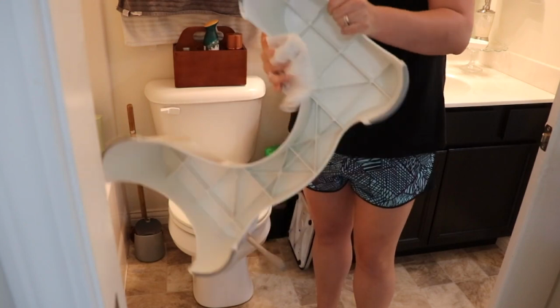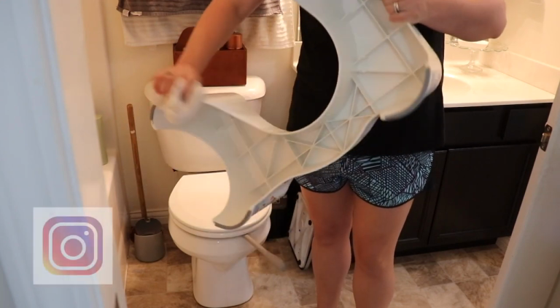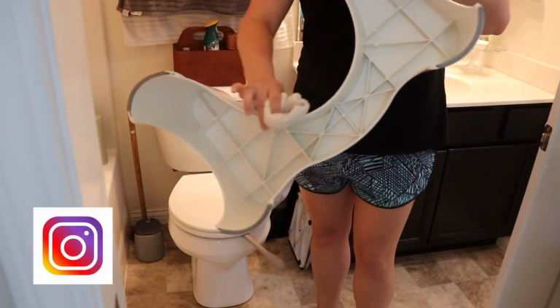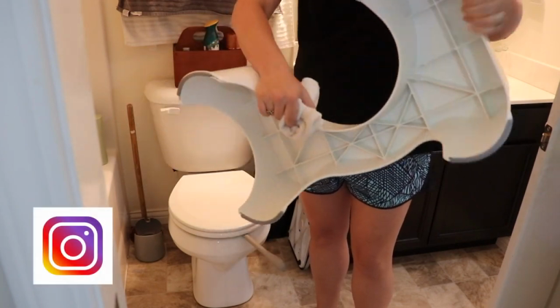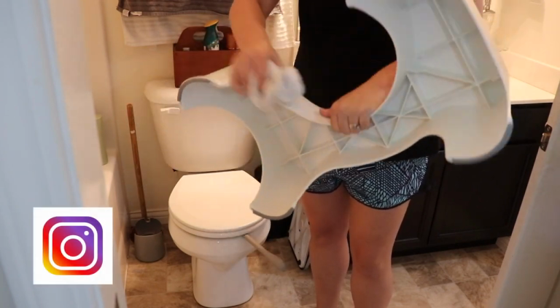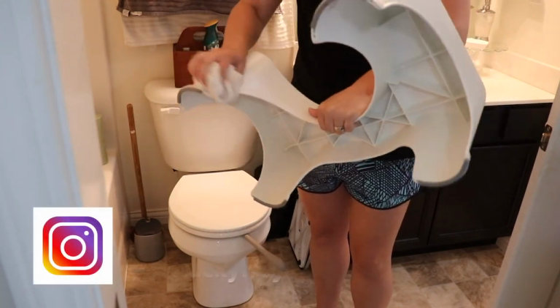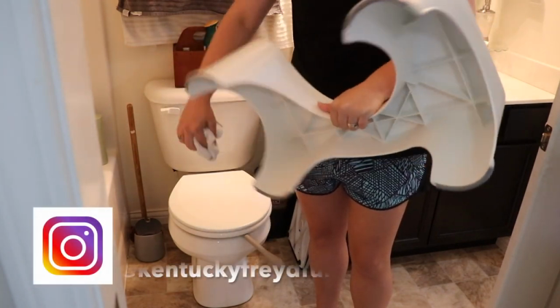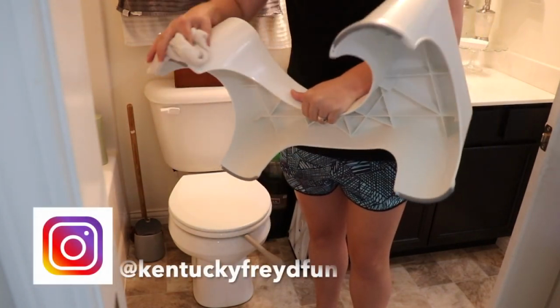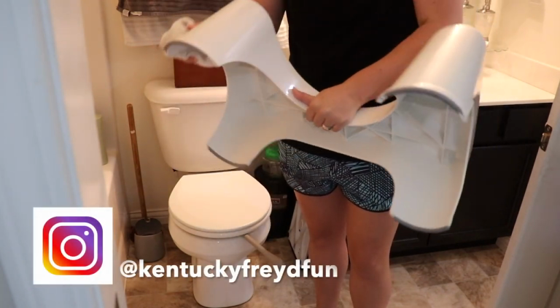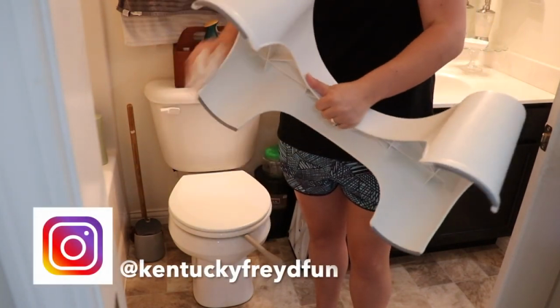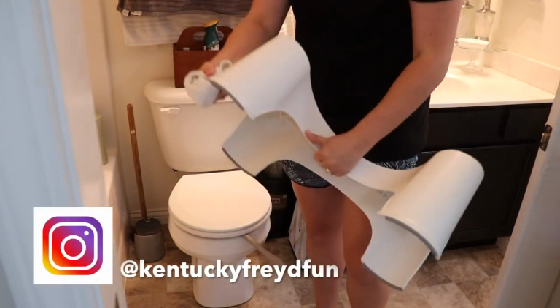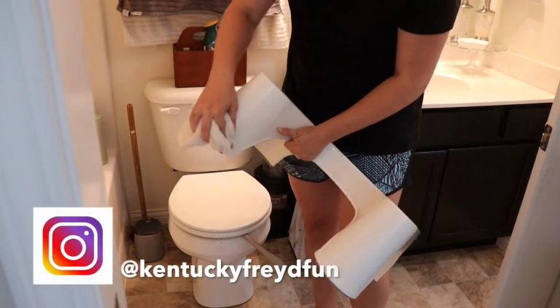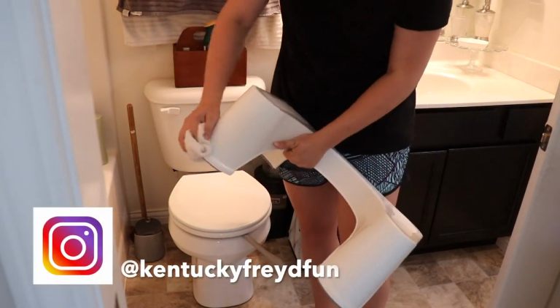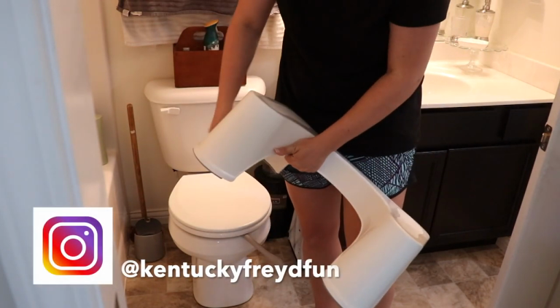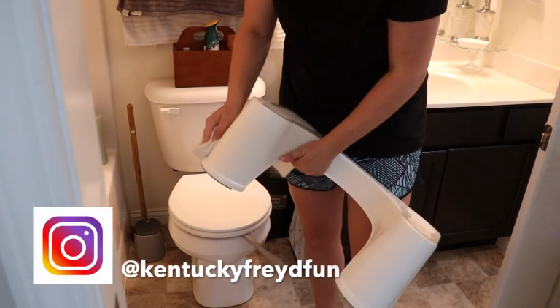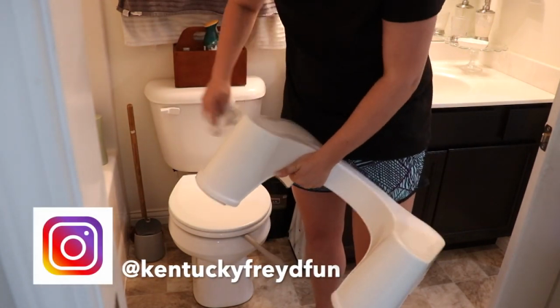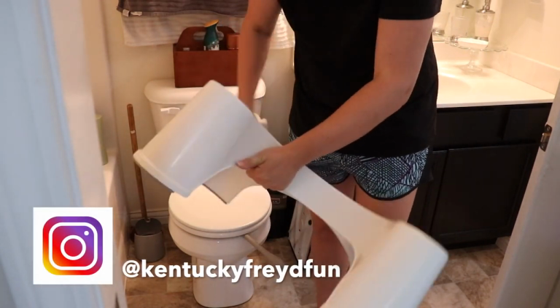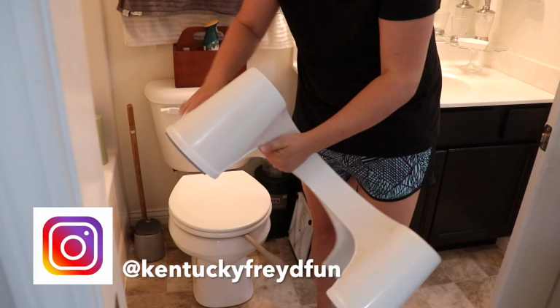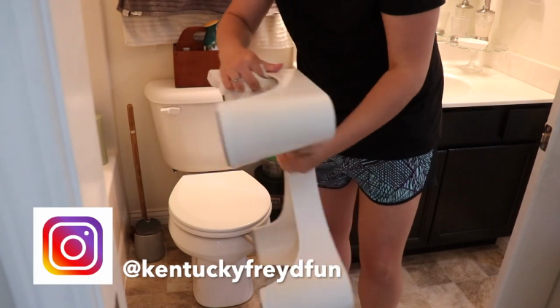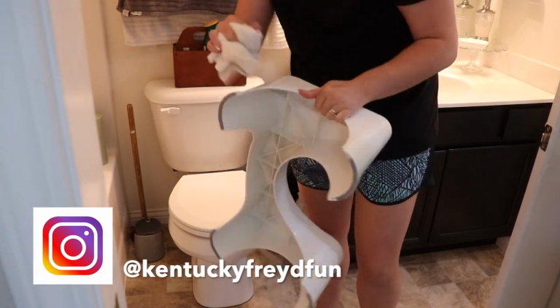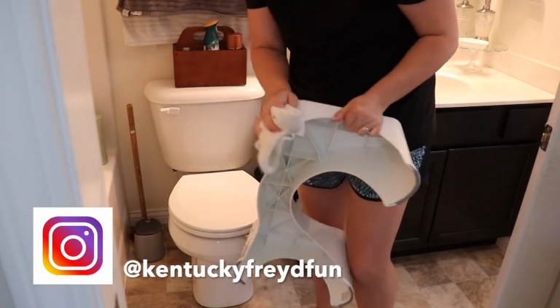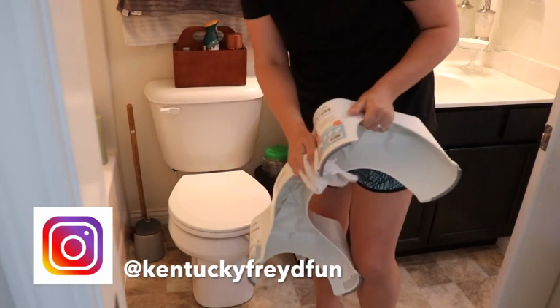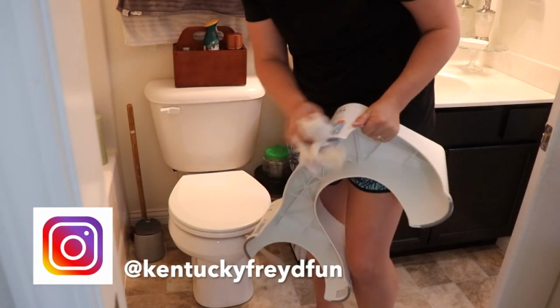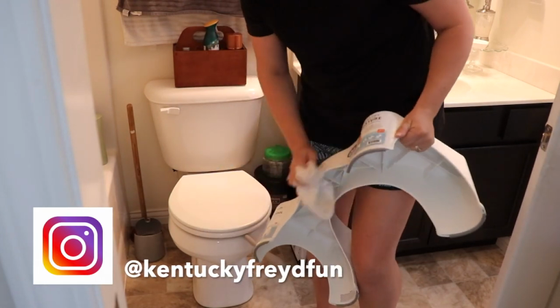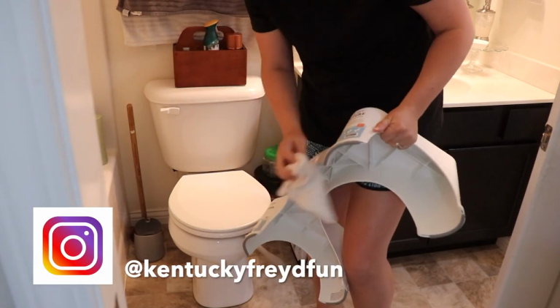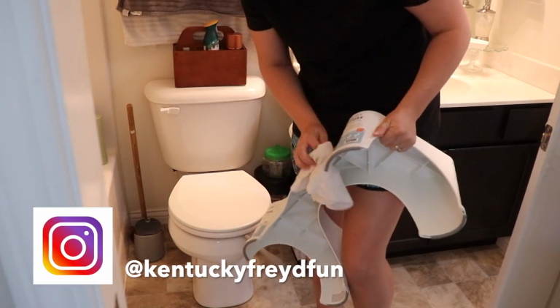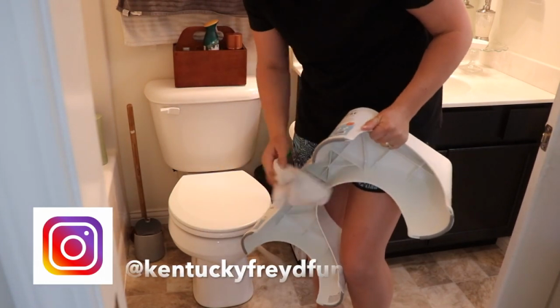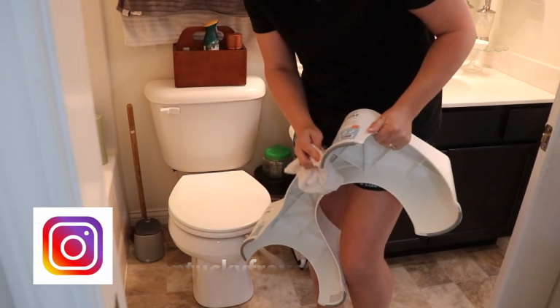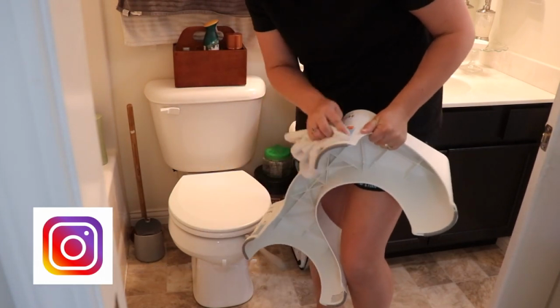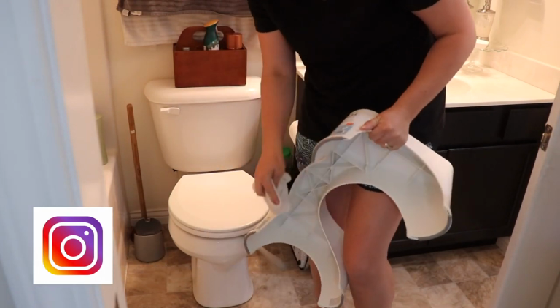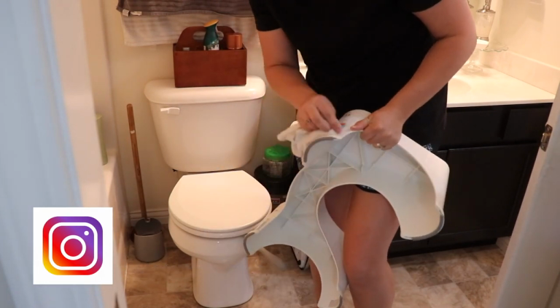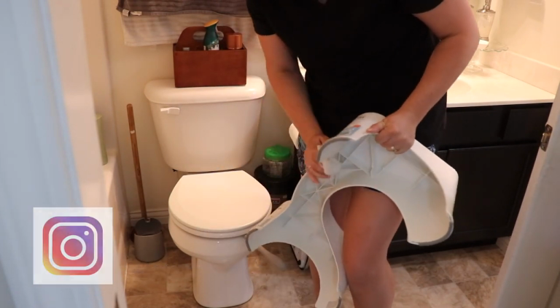If you would like to follow me on a more day-to-day basis, be sure that you are following me over on Instagram. I will leave my handle right here on the screen.